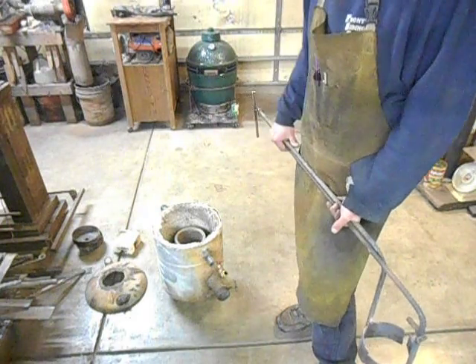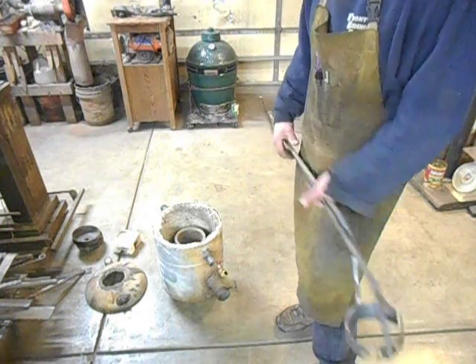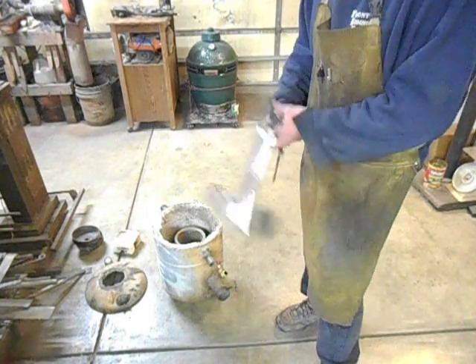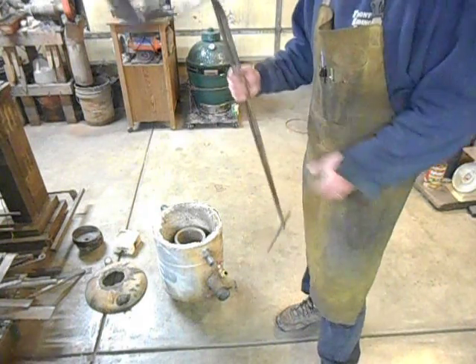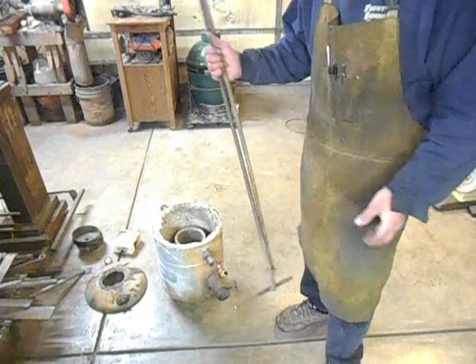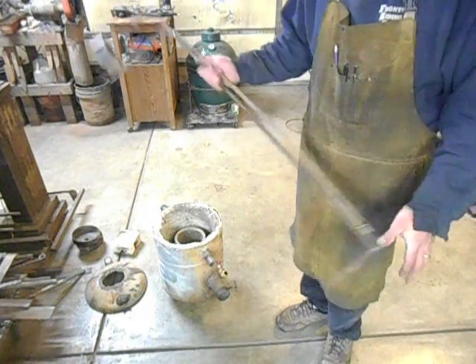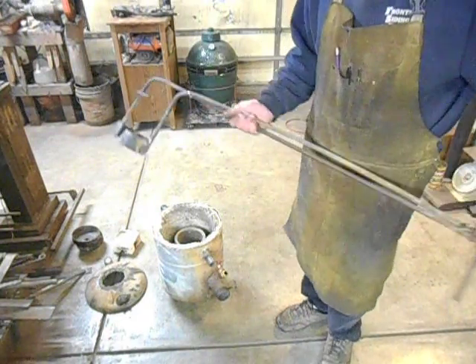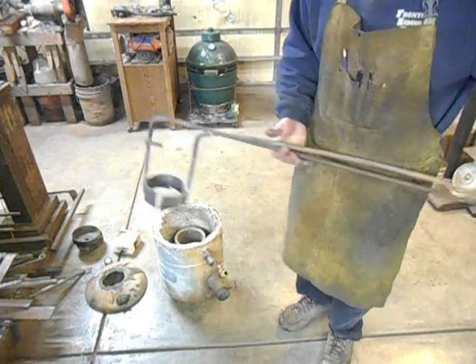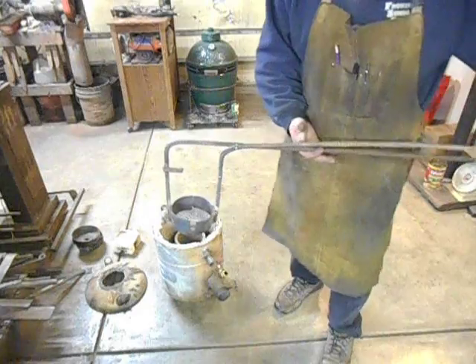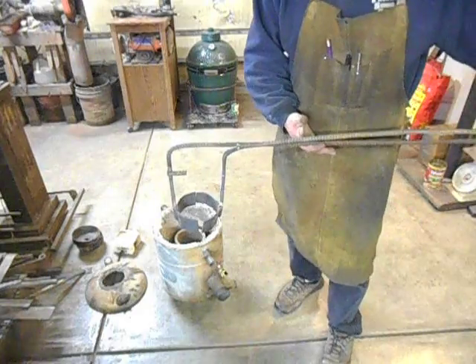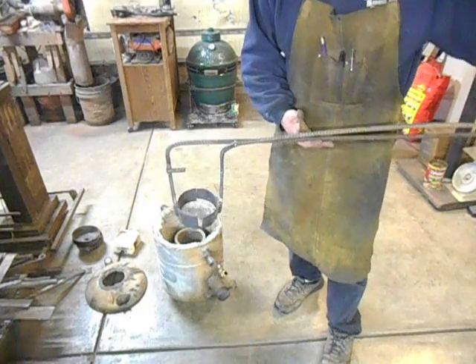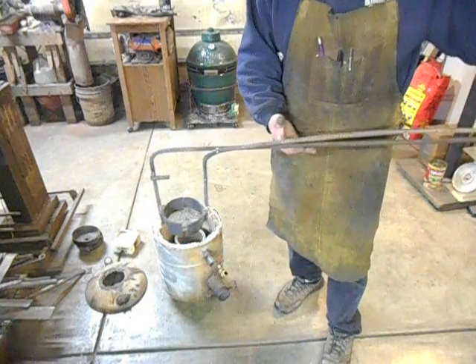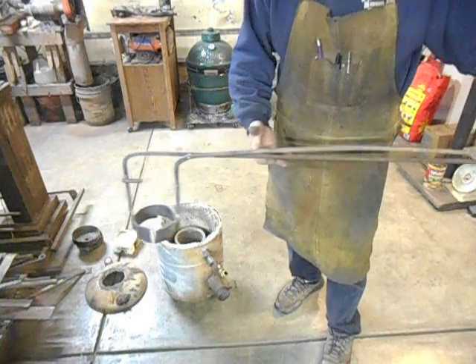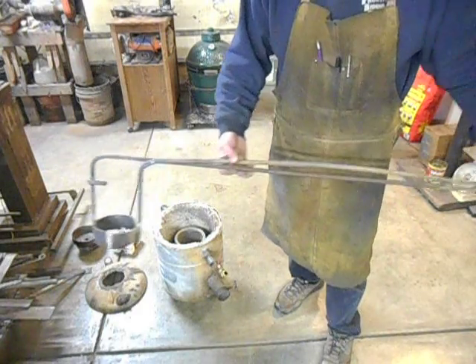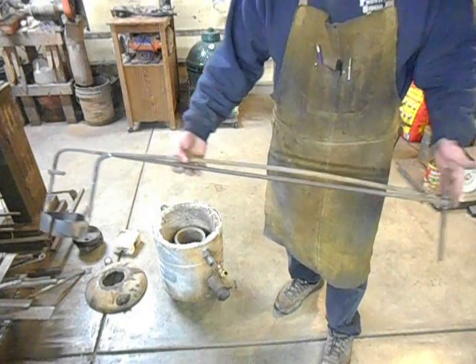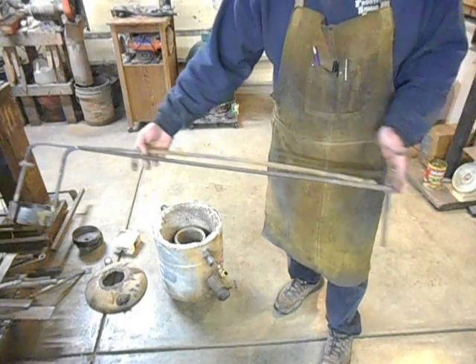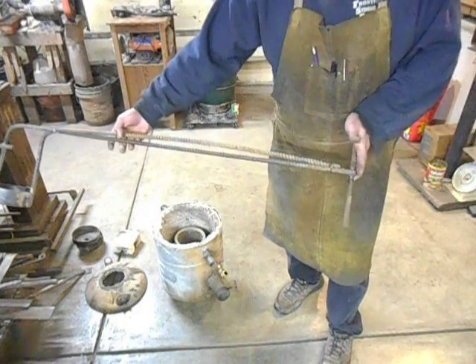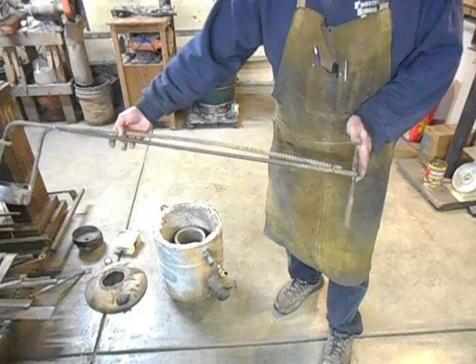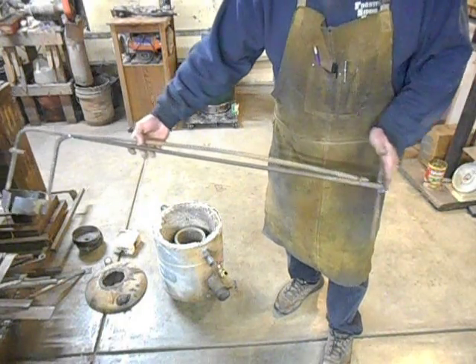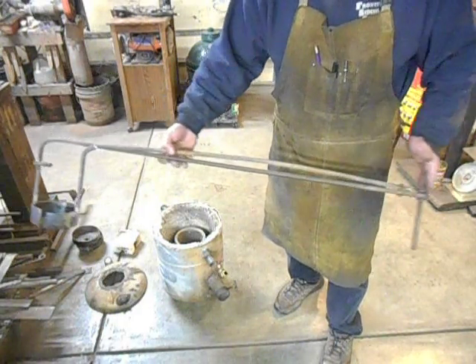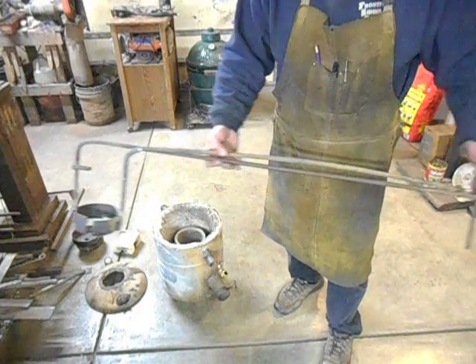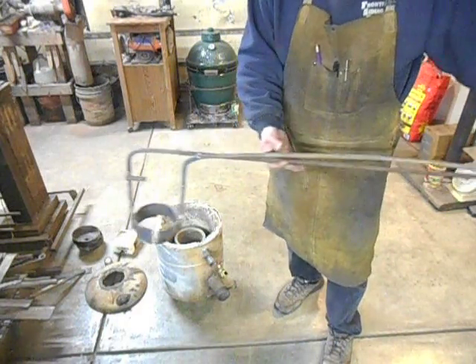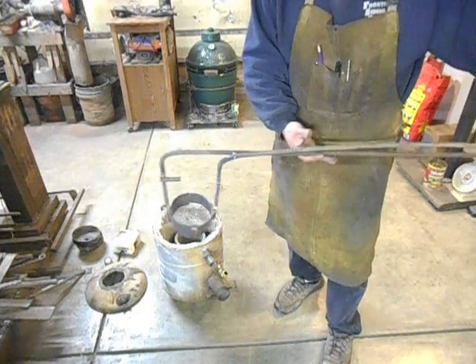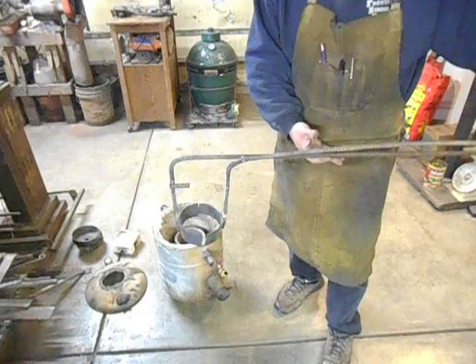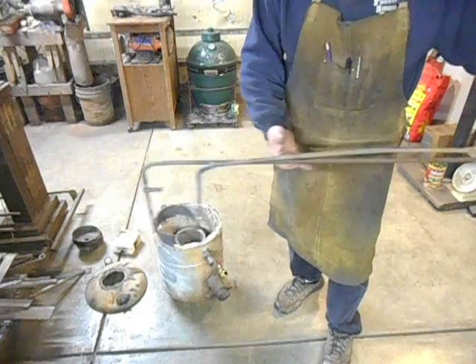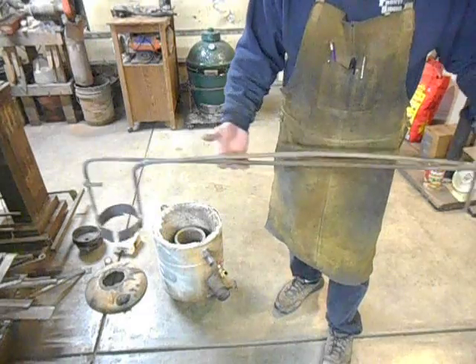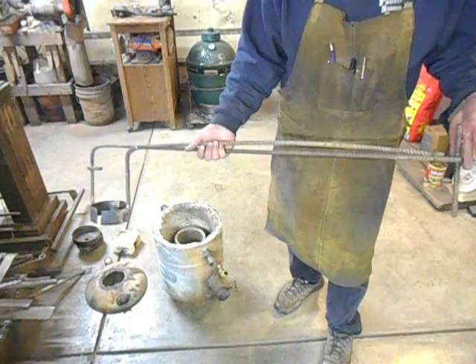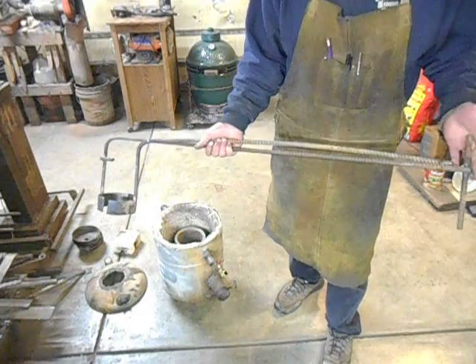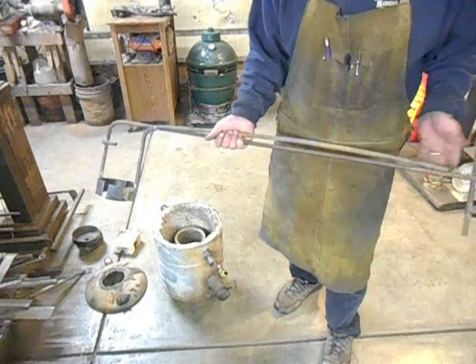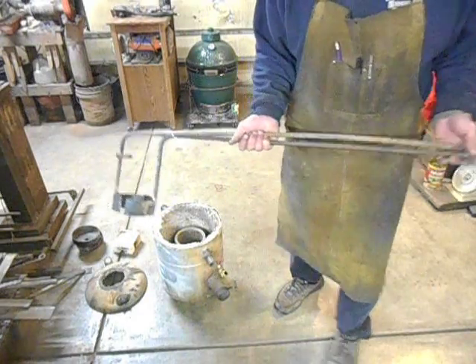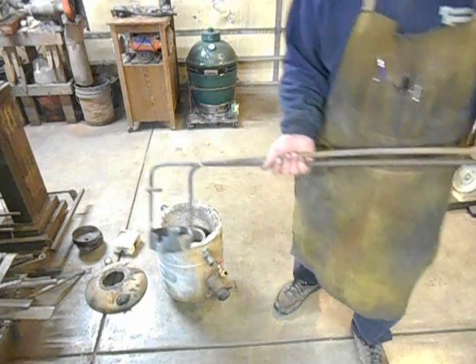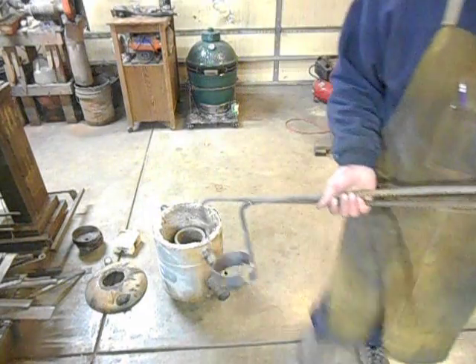Anyway, like I said, really simple — just a whole bunch of scrap material out of the scrap pile. I hope you enjoyed it and we'll see you next time.